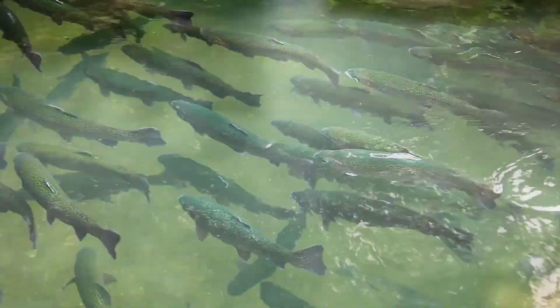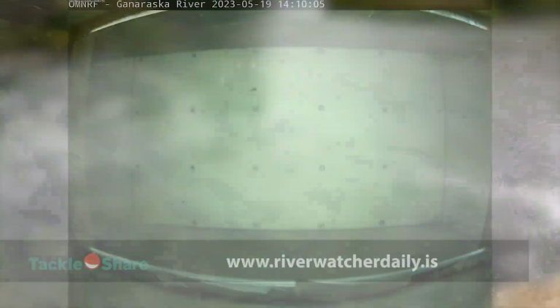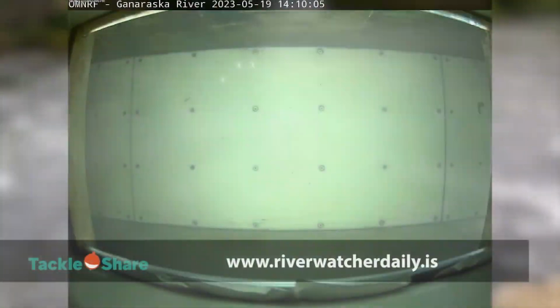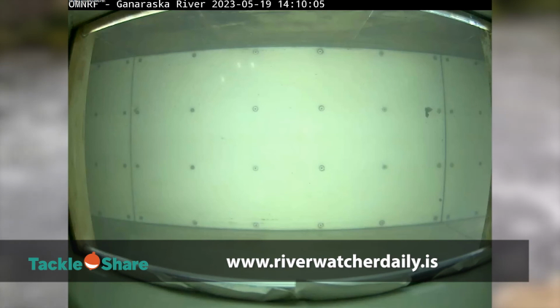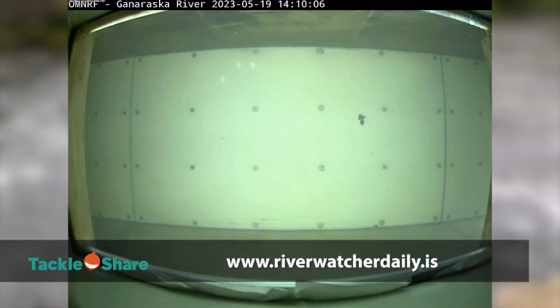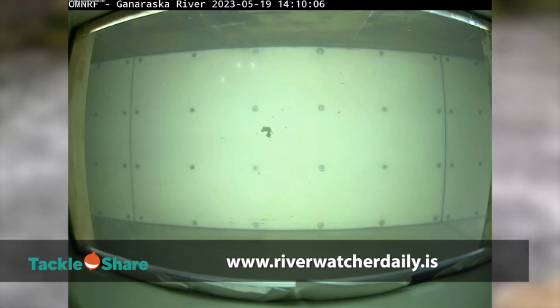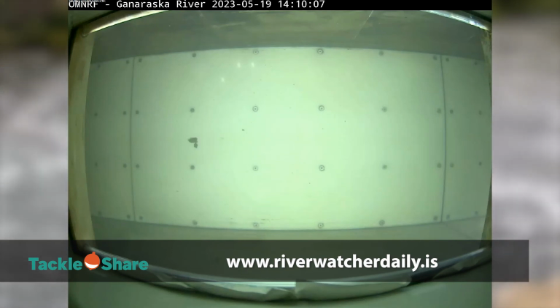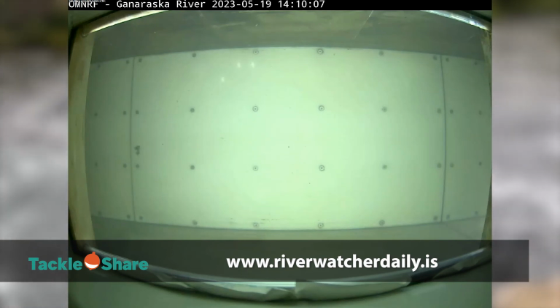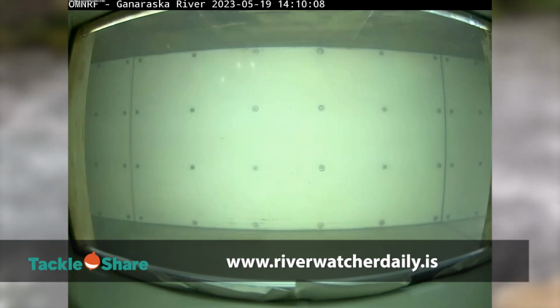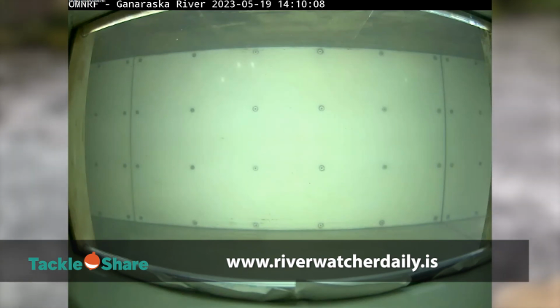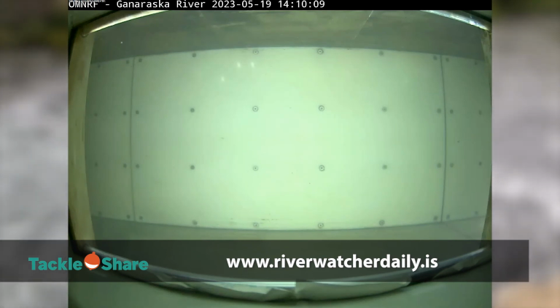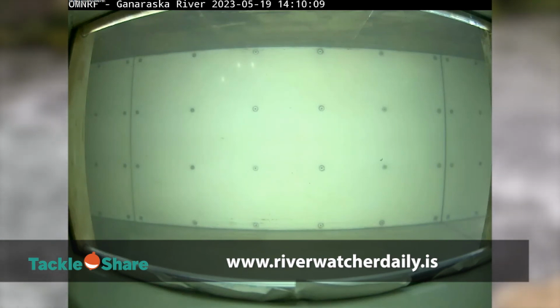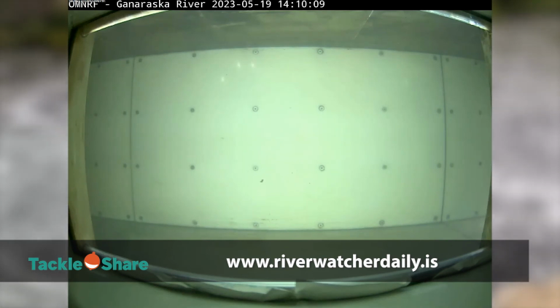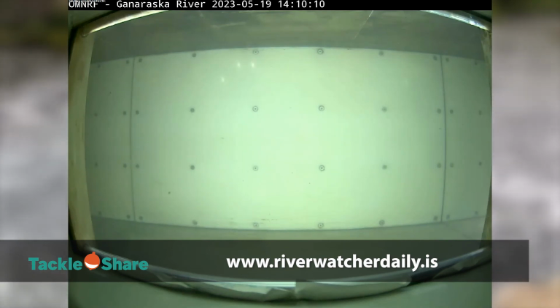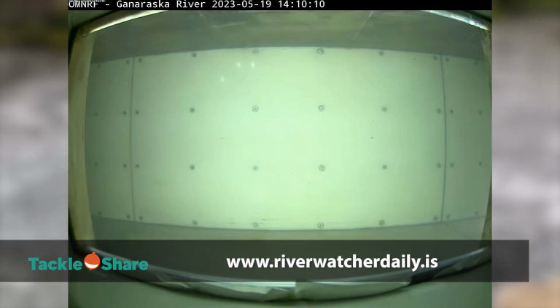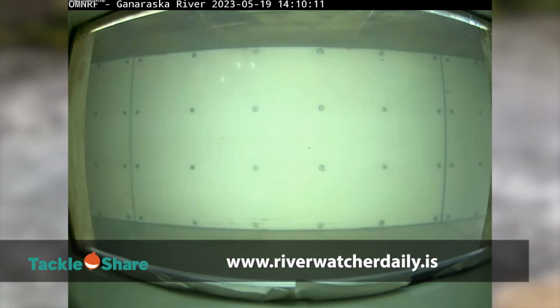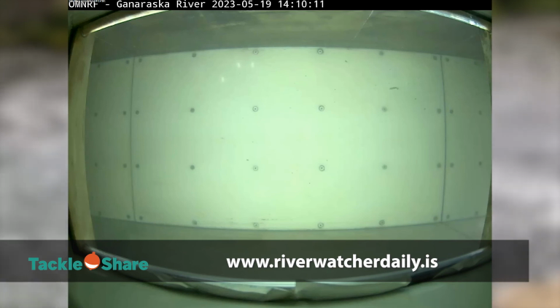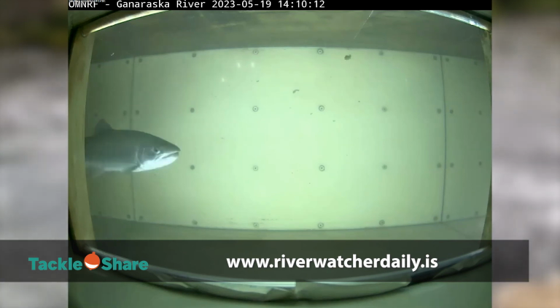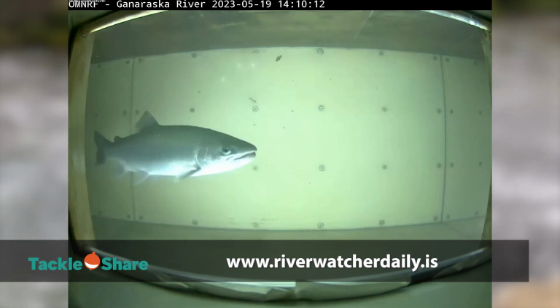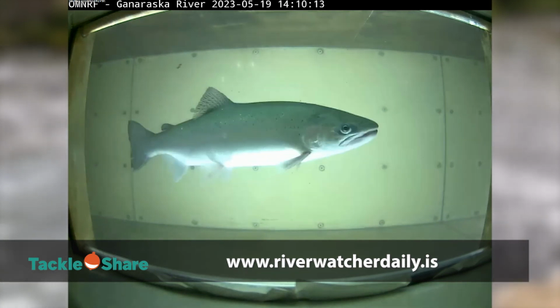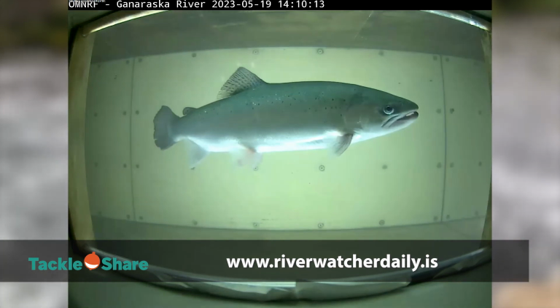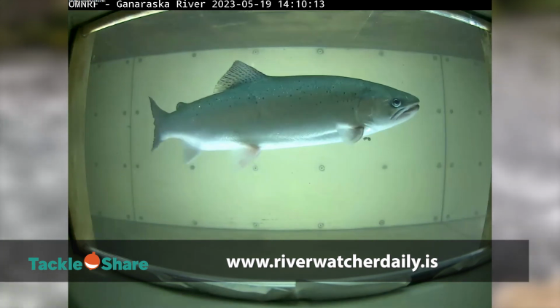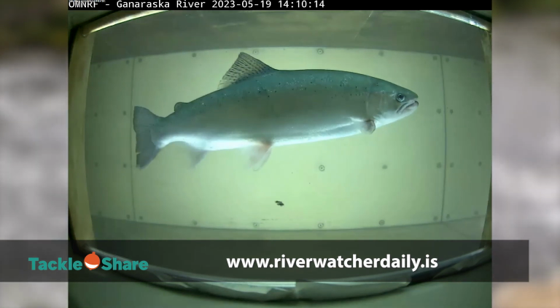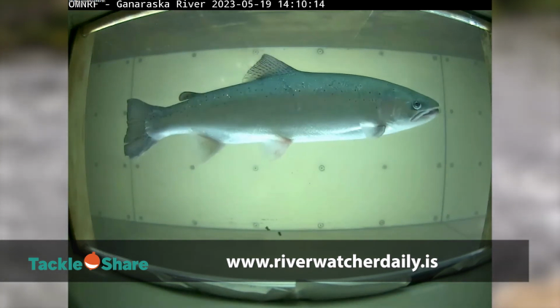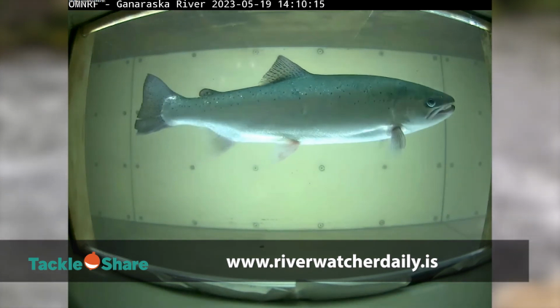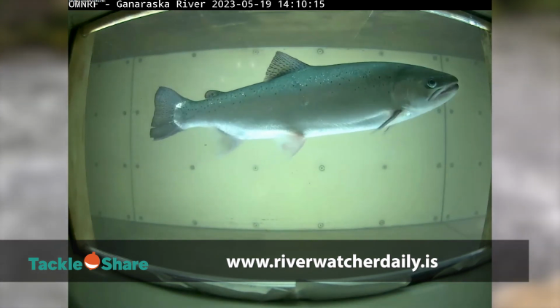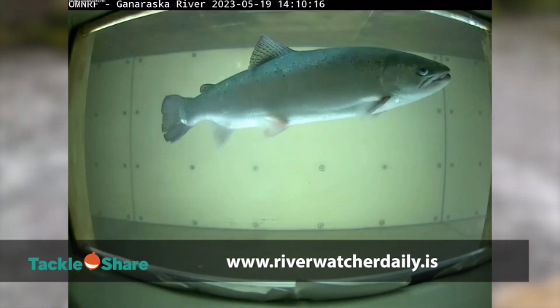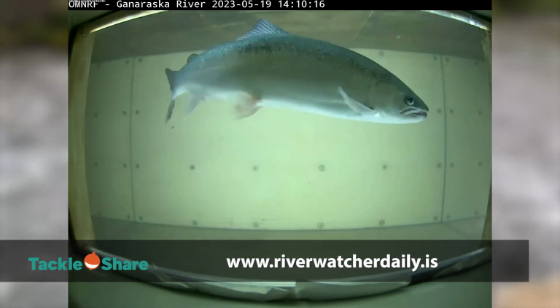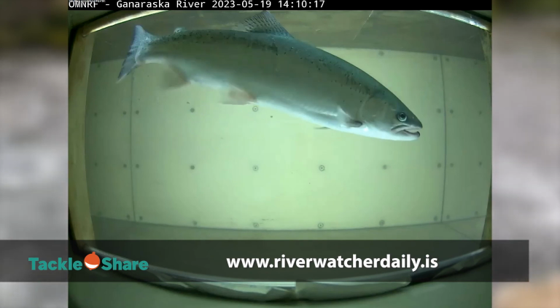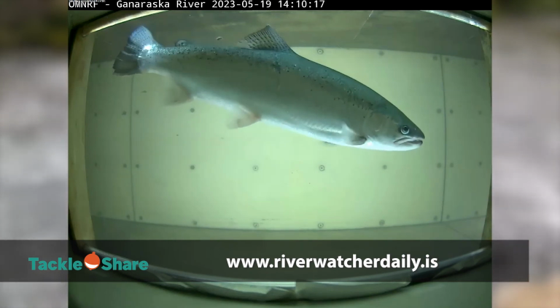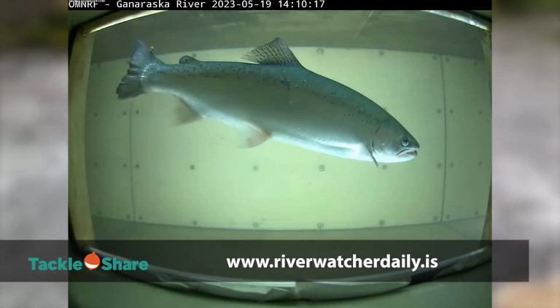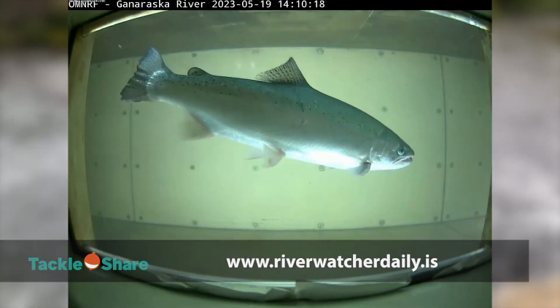If you'd like to see footage of fish migrating through fish ladders from the Ganaraska and Credit River, visit RiverWatcherDaily. You may even get lucky and see a rainbow trout swimming upstream in the spring. The link to RiverWatcher will also be in the description.